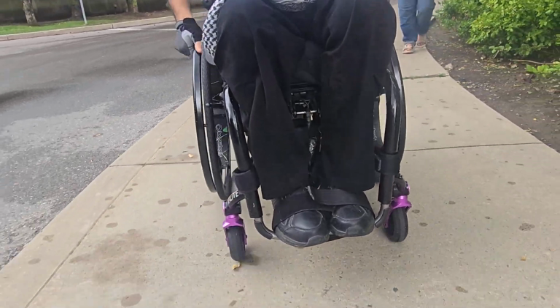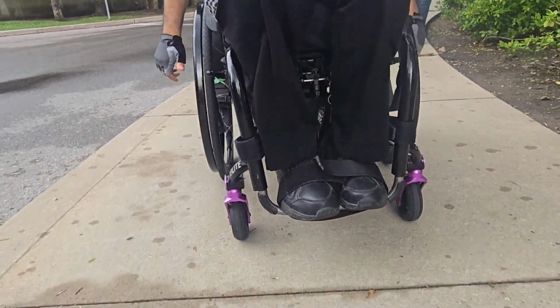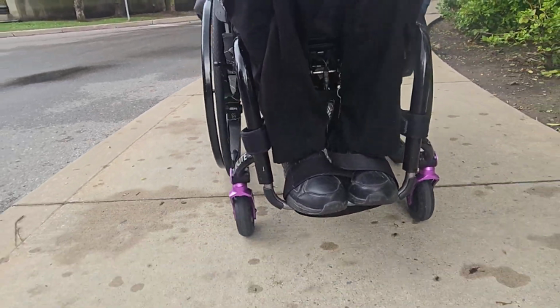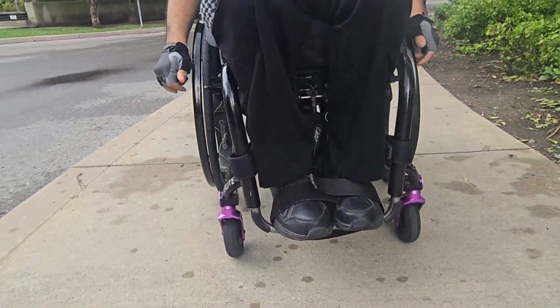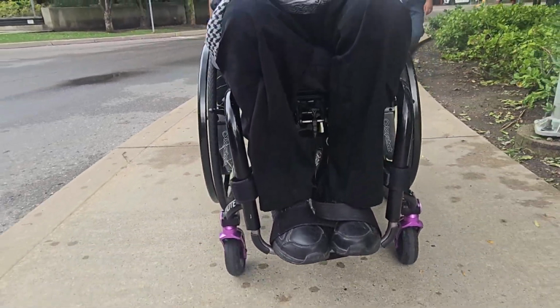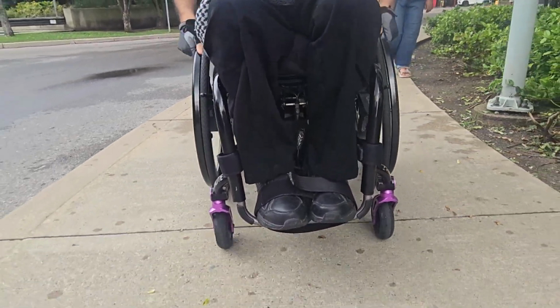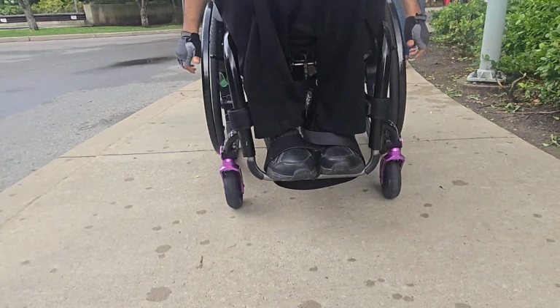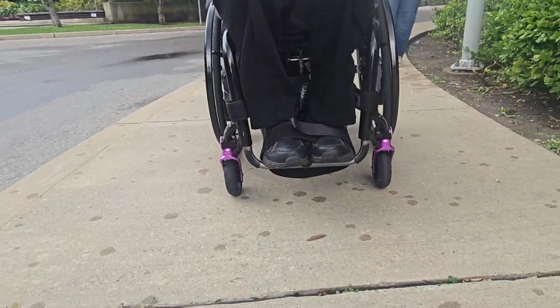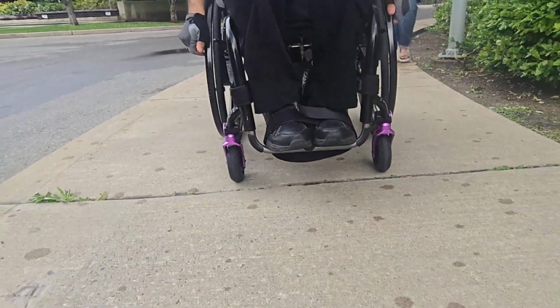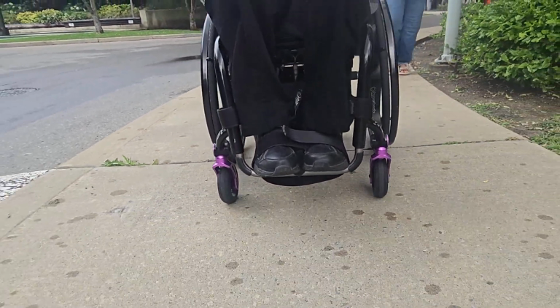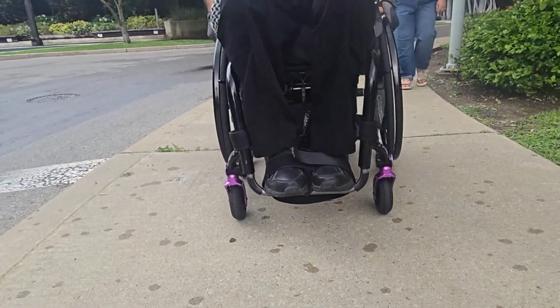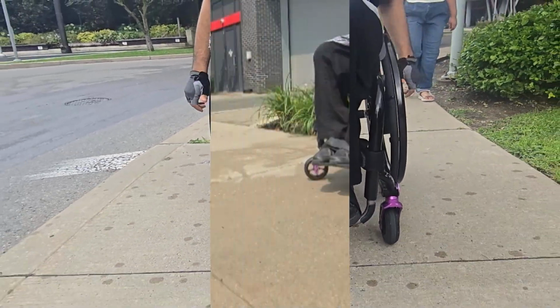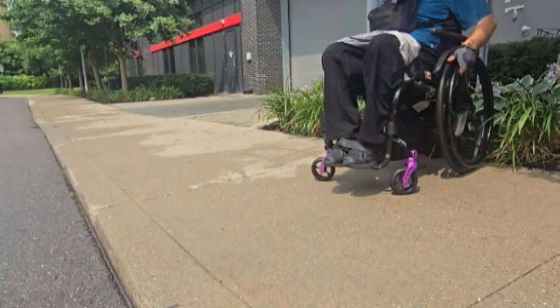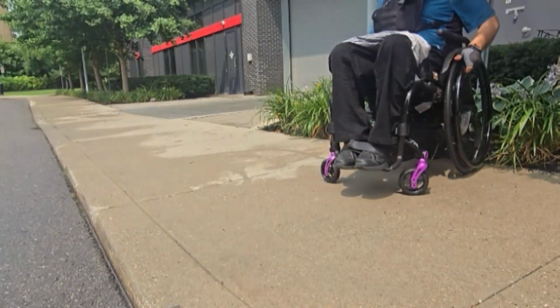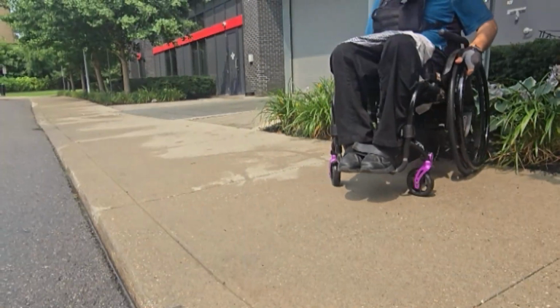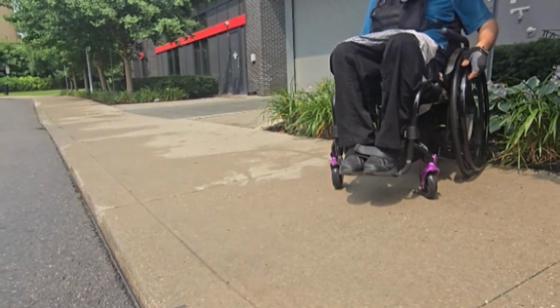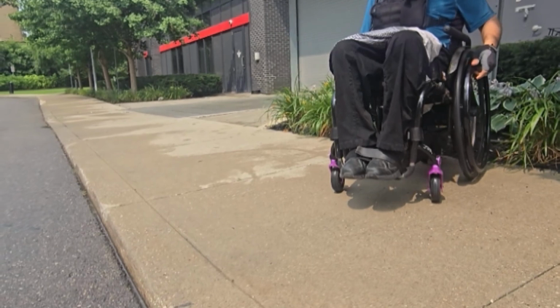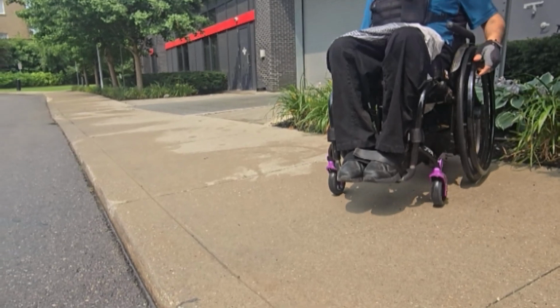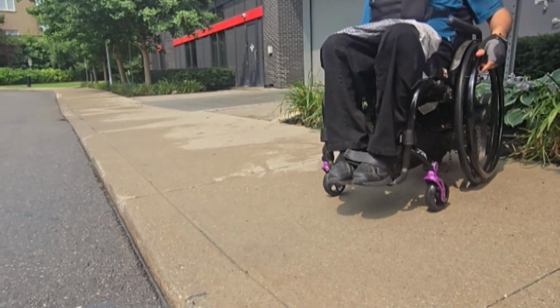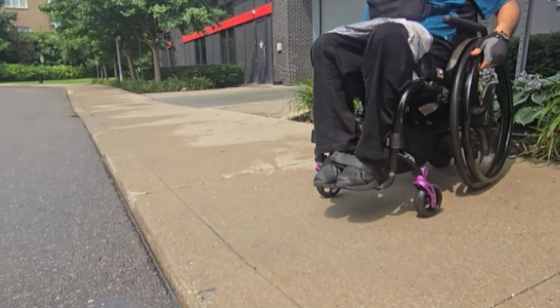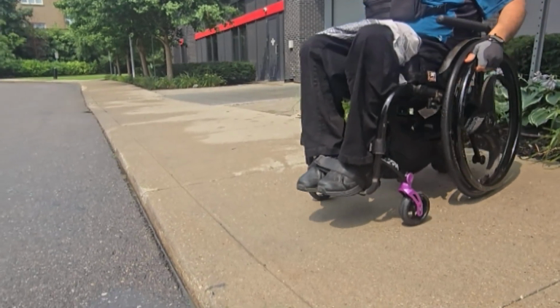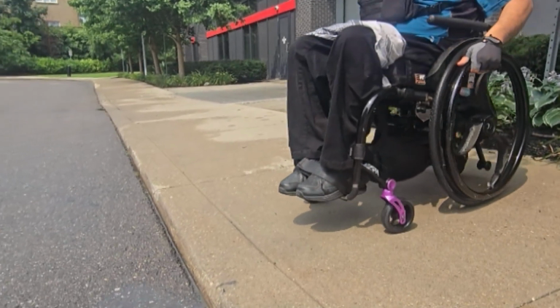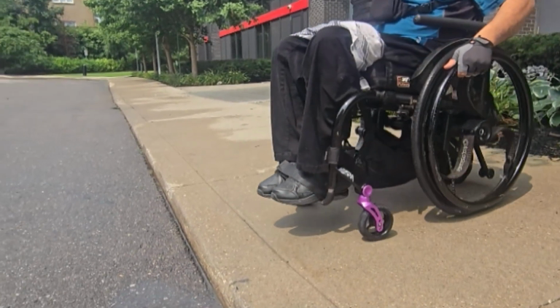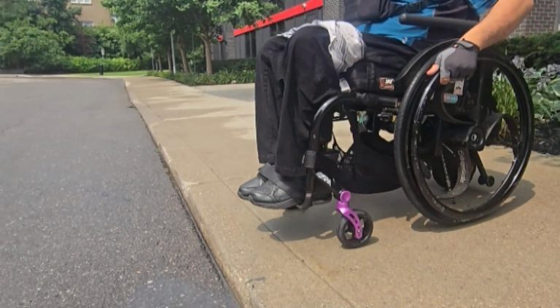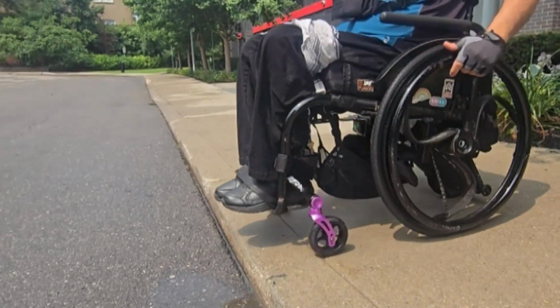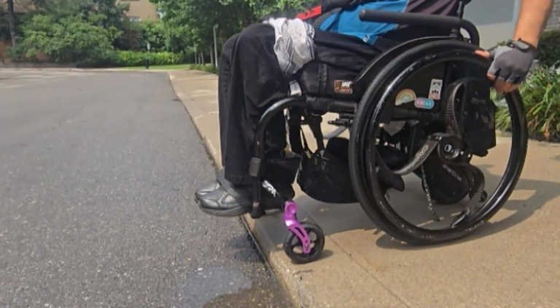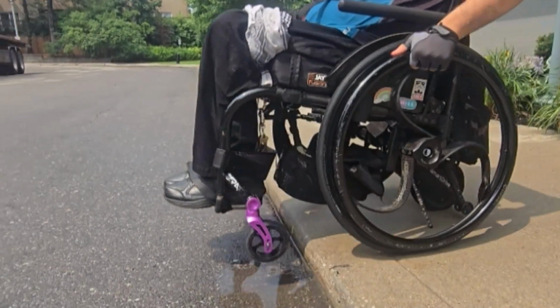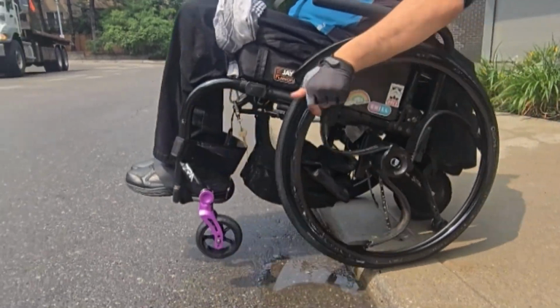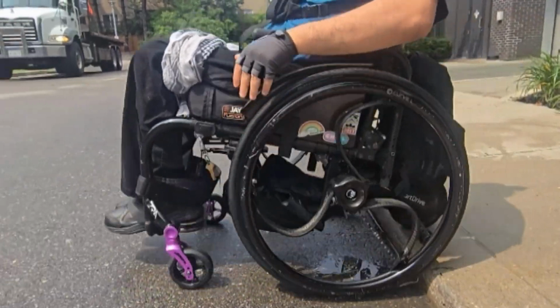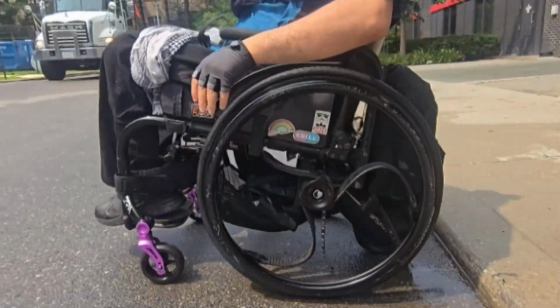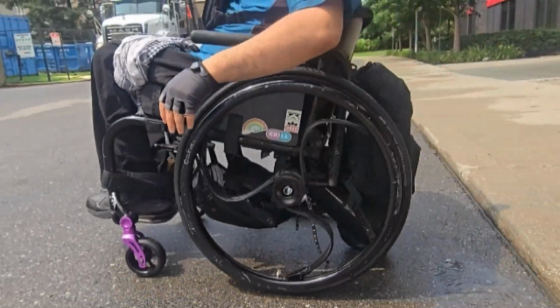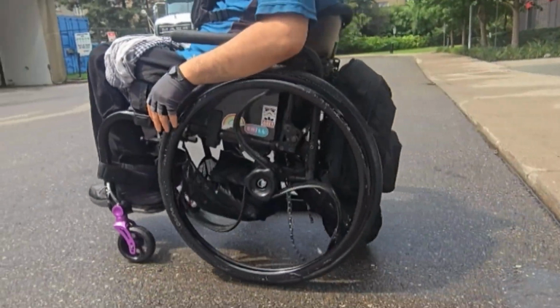These wheels allow a much smoother ride as they absorb the bumps and vibrations. I'm also able to navigate my environment more comfortably. For example, when I jump a curb that has no curb cut, the suspension allows that motion to be far less irritating.